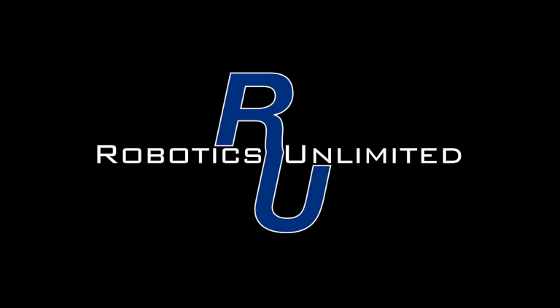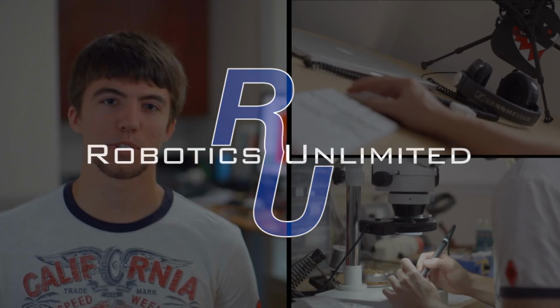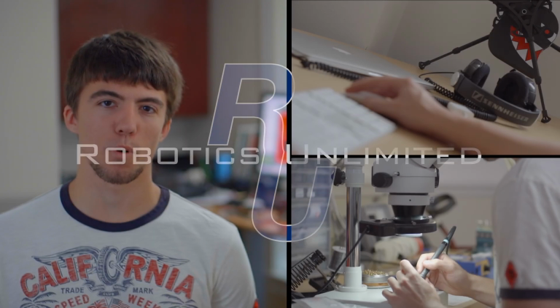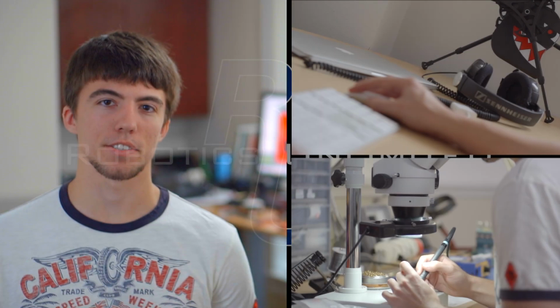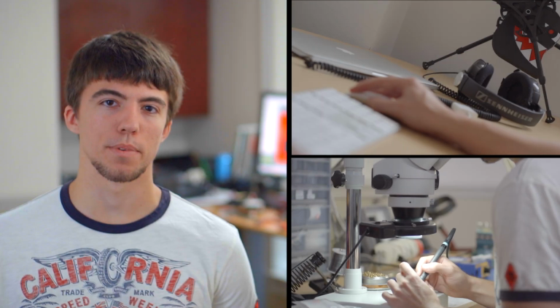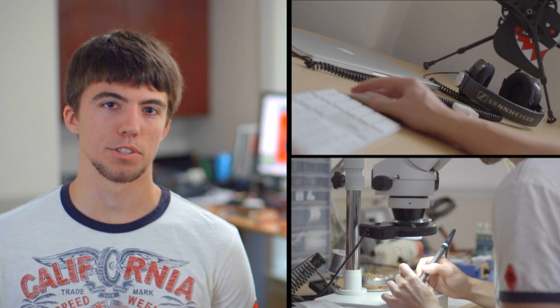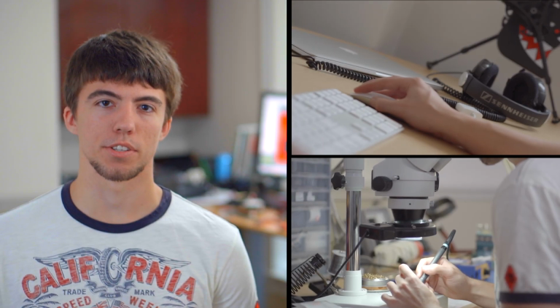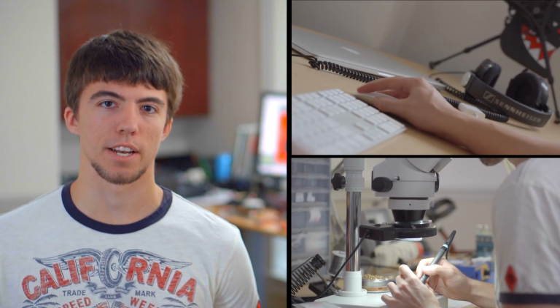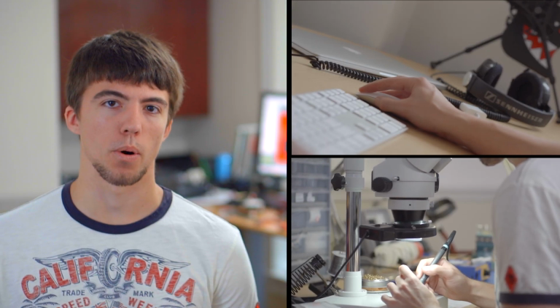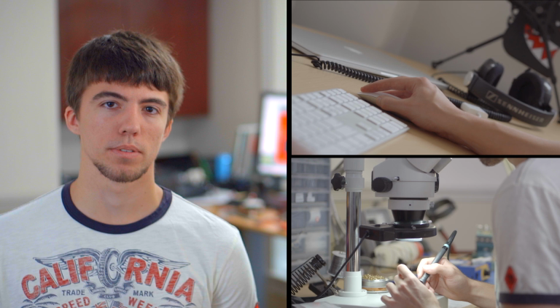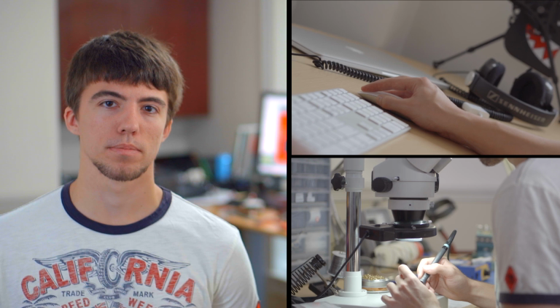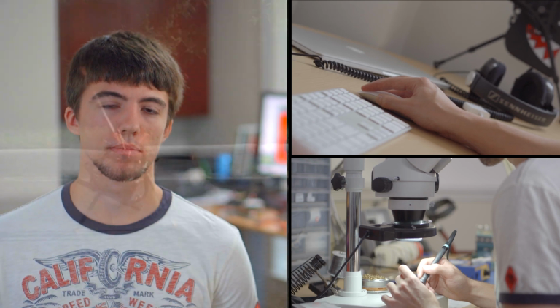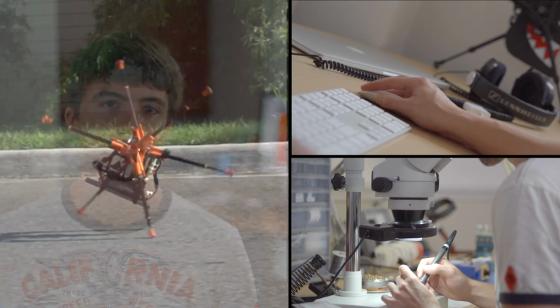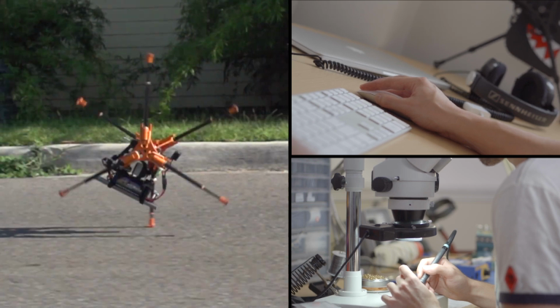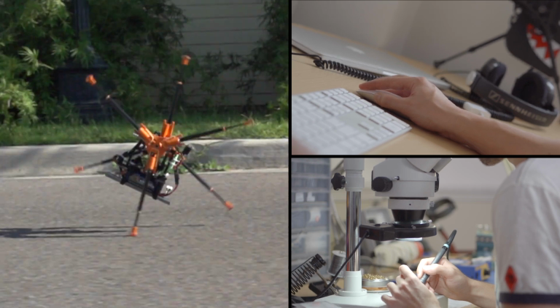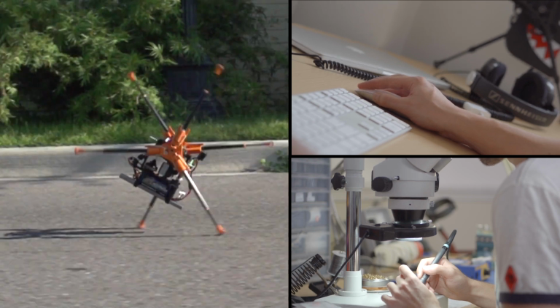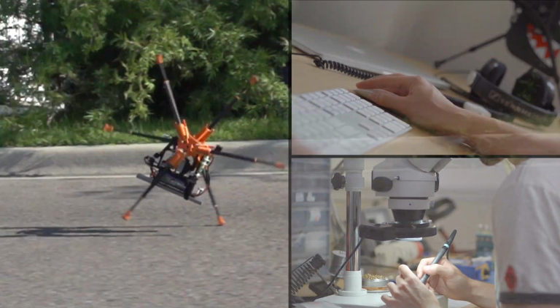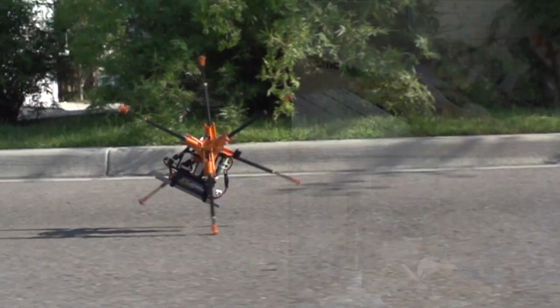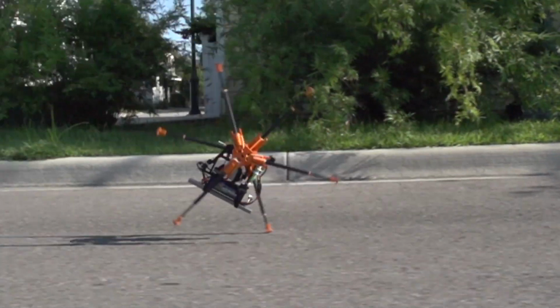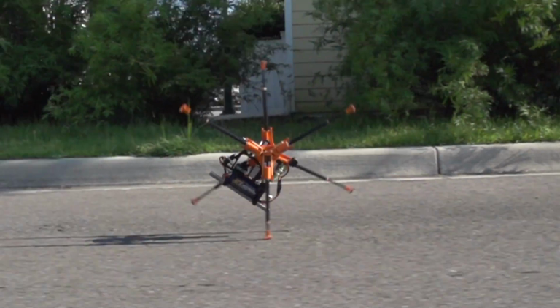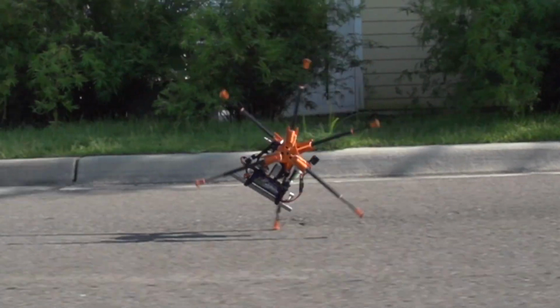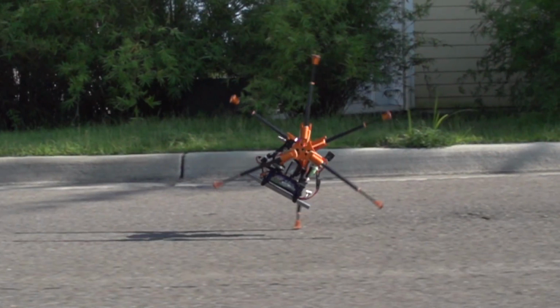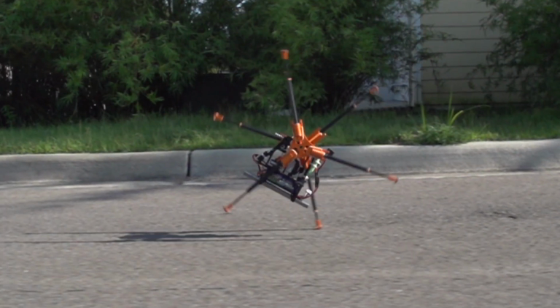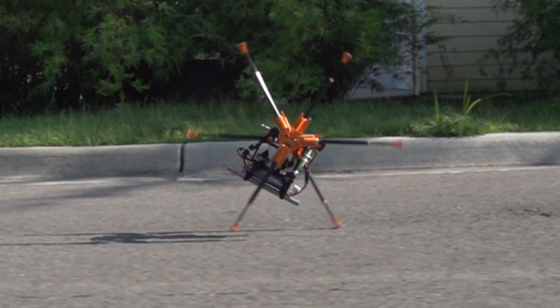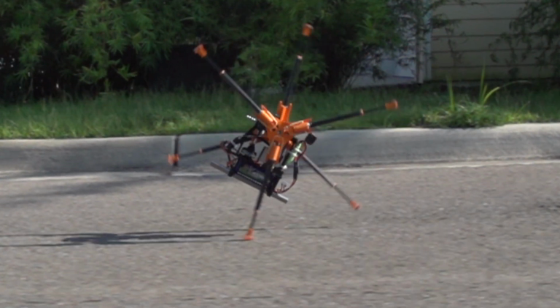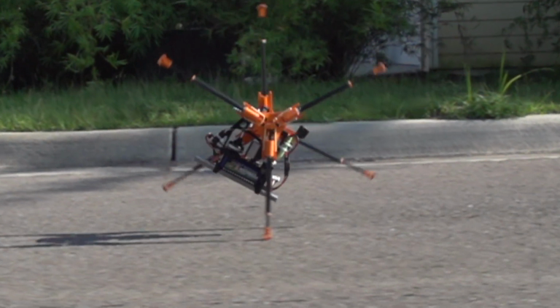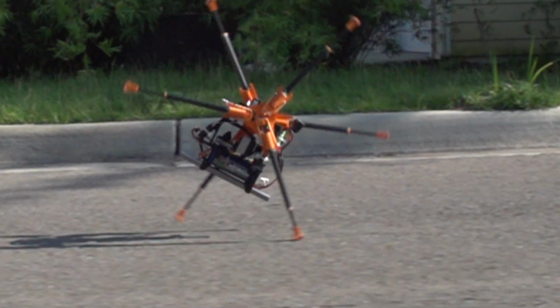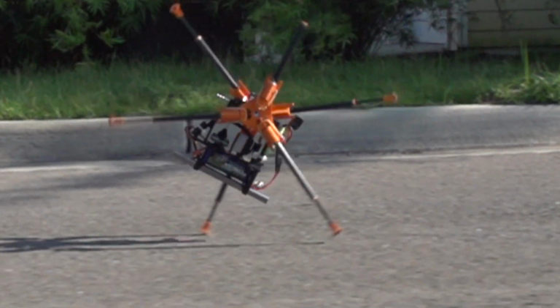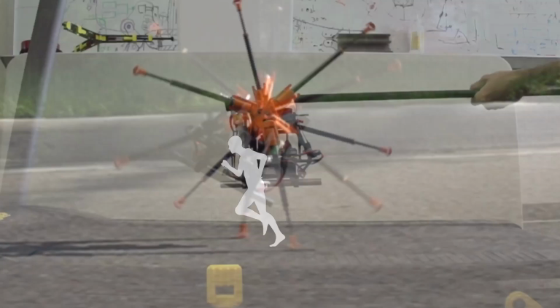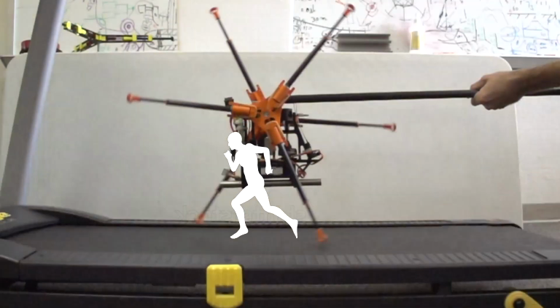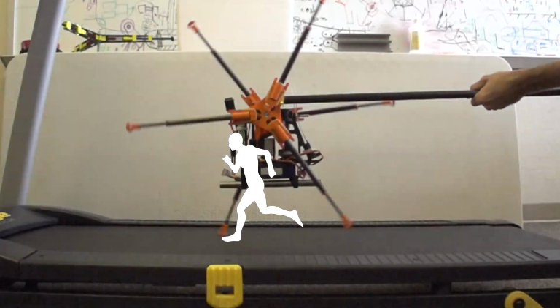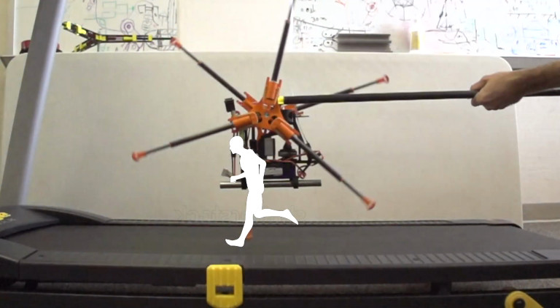We started Robotics Unlimited to change the status quo. So what's OutRunner? OutRunner is a biologically inspired legged robot that emulates running.